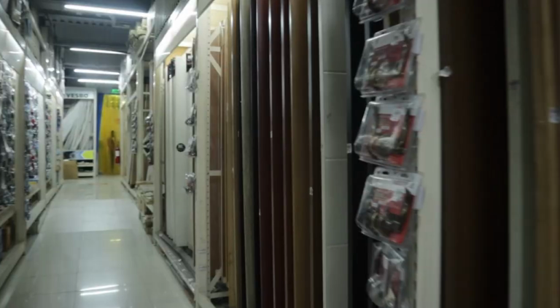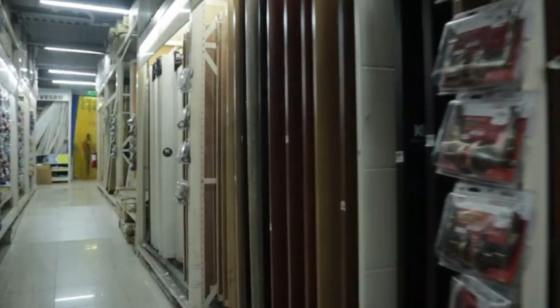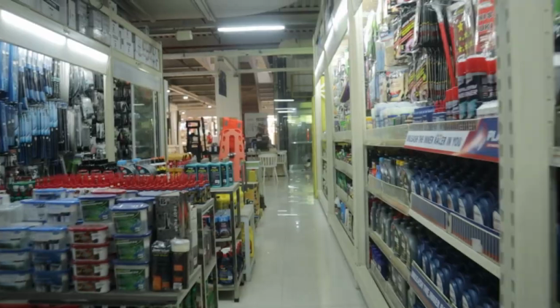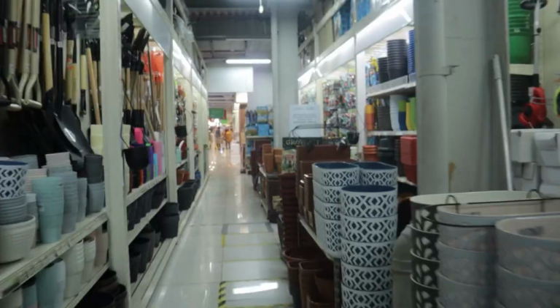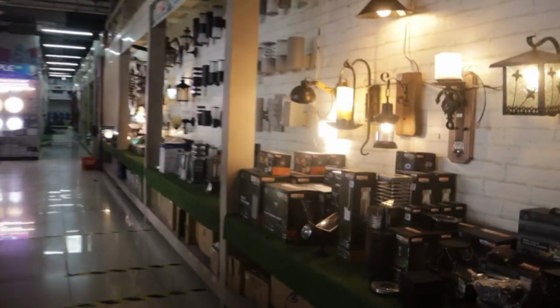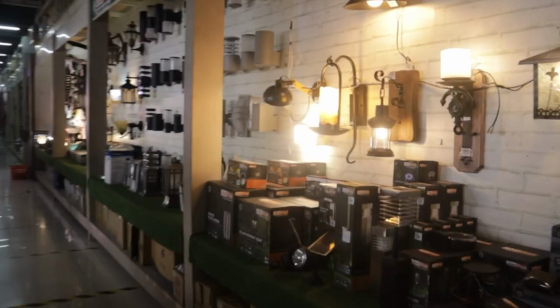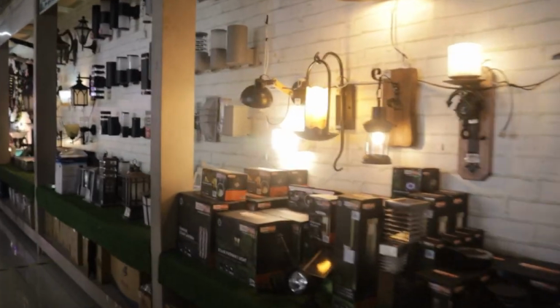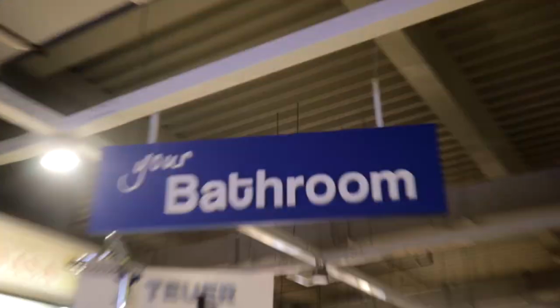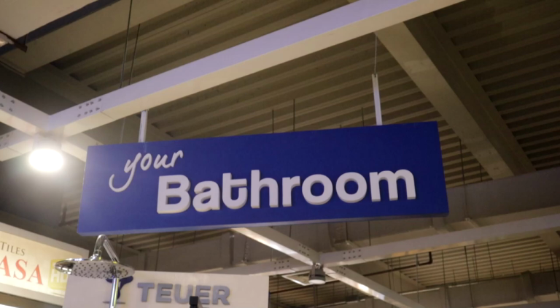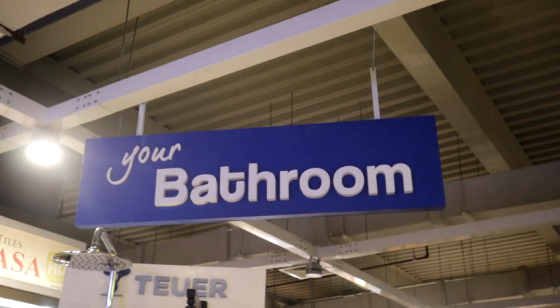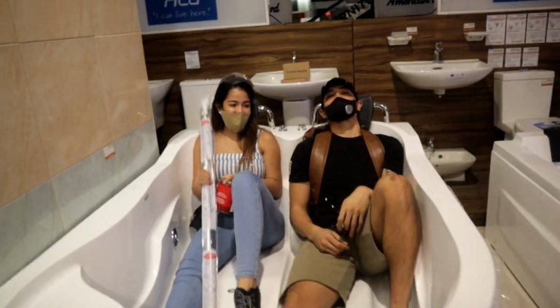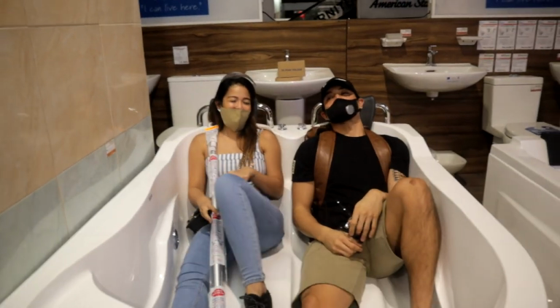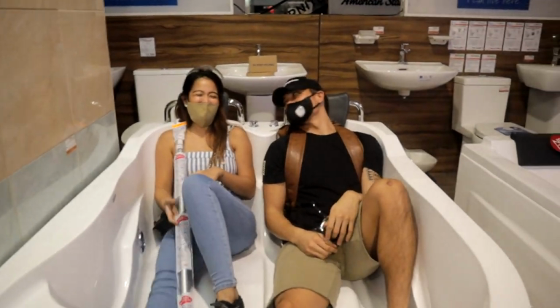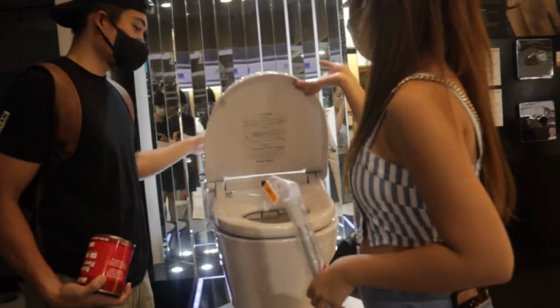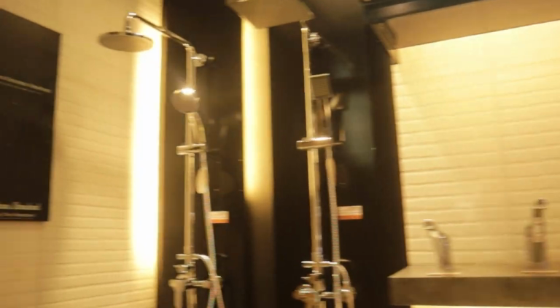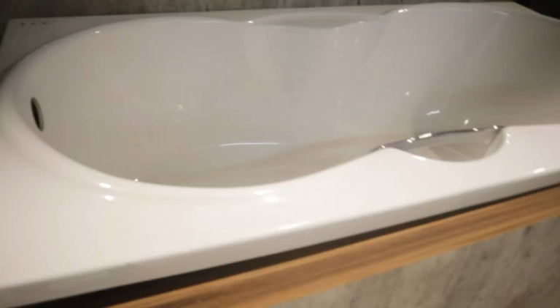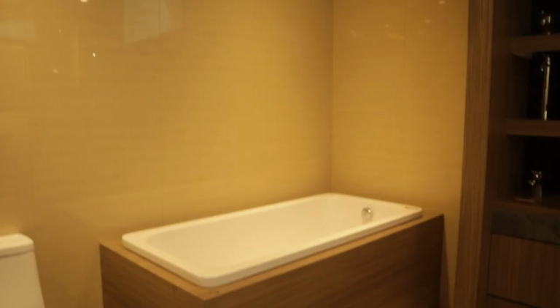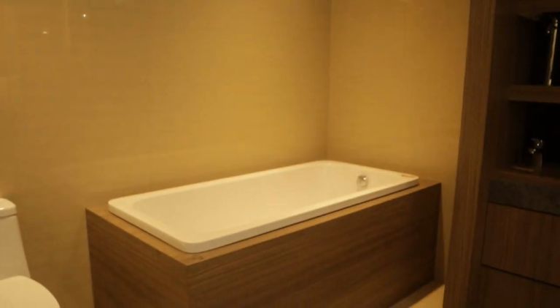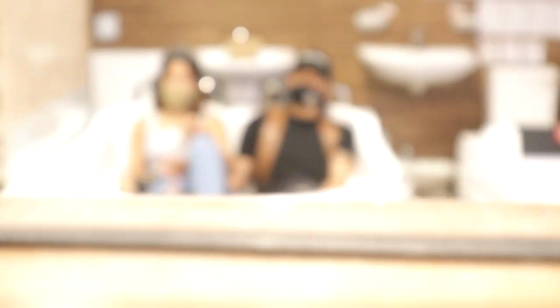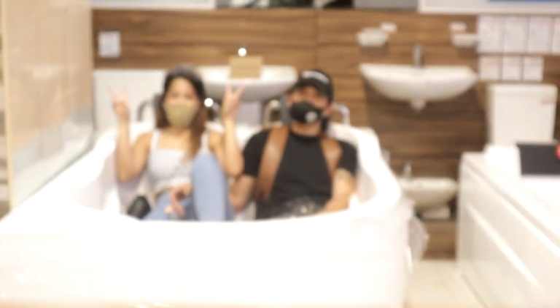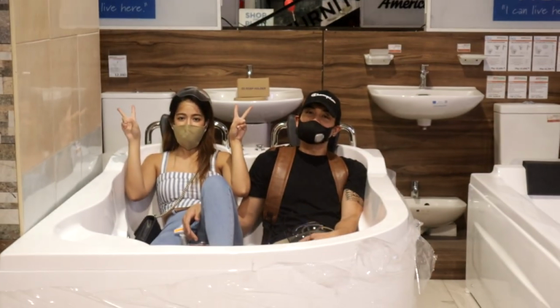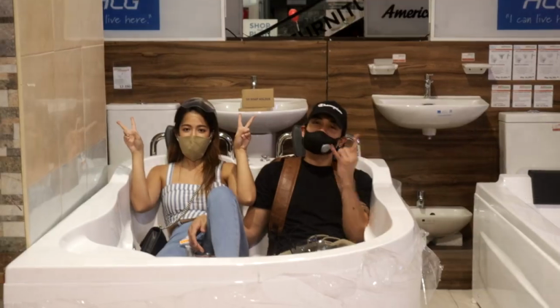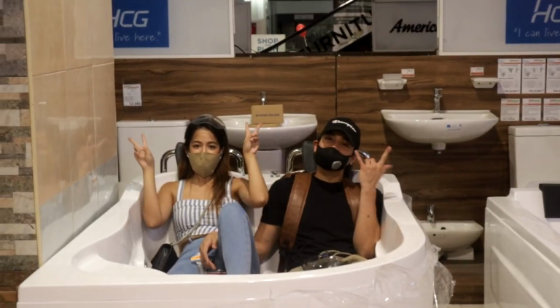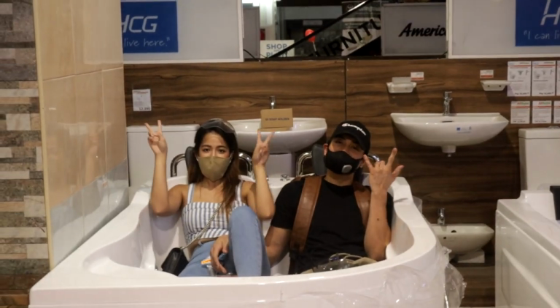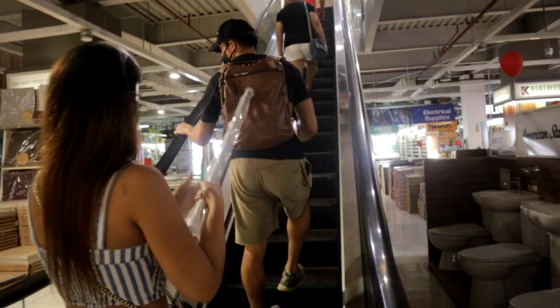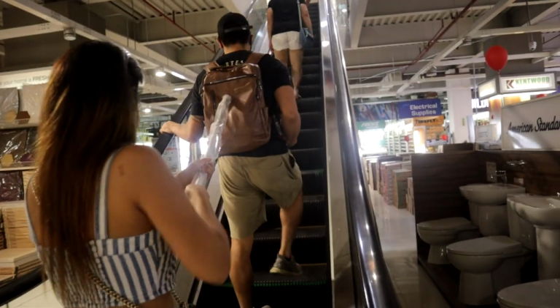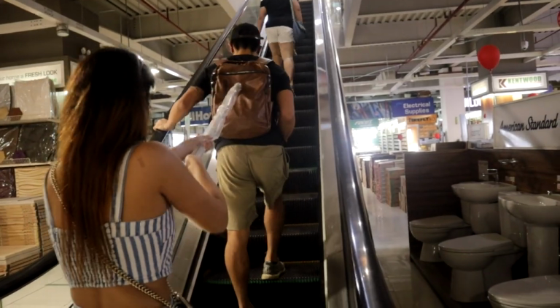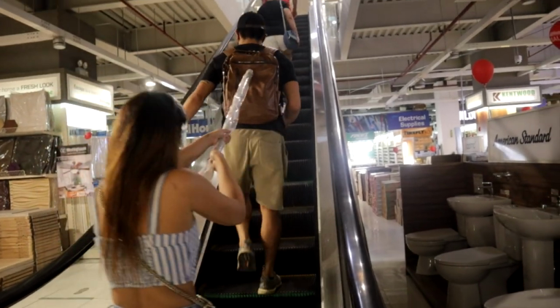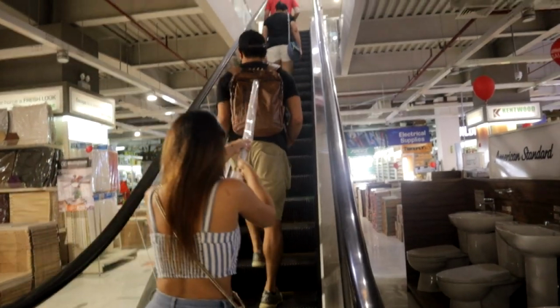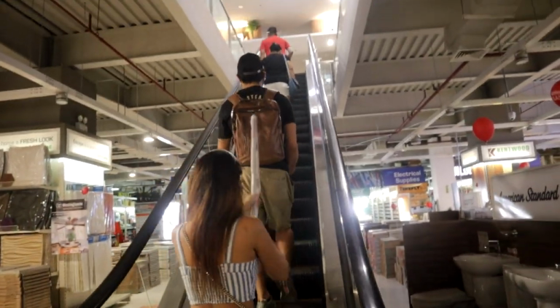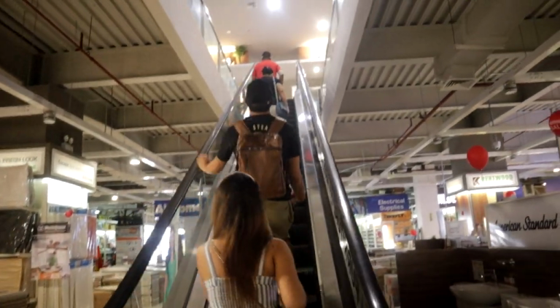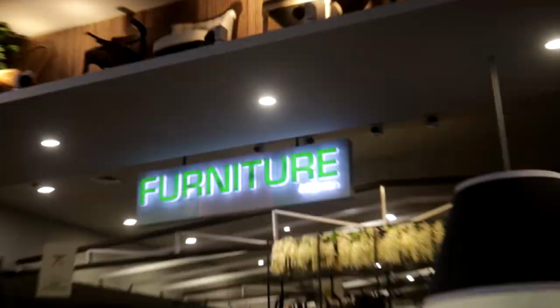I really loved their bathroom collections too, from toilets and showers to even these really nice bathtubs. We went up to the second floor to check out what else they had.